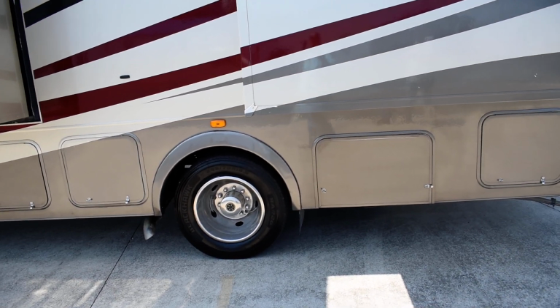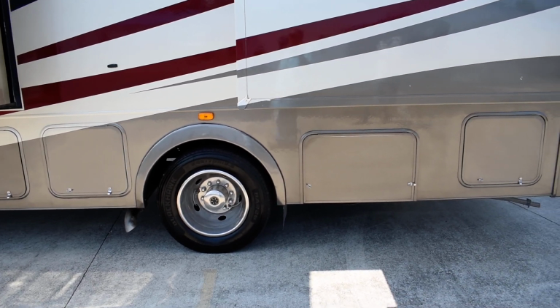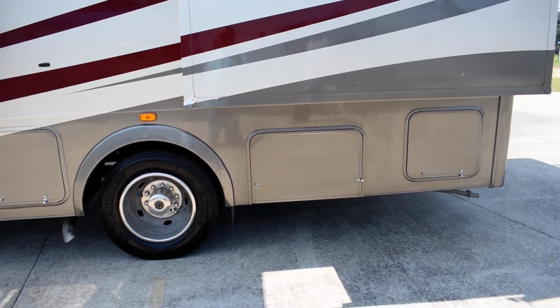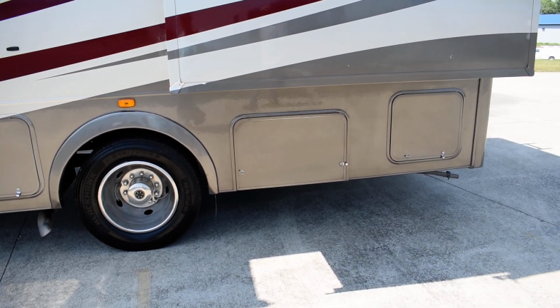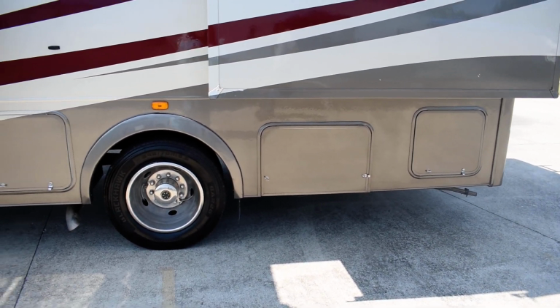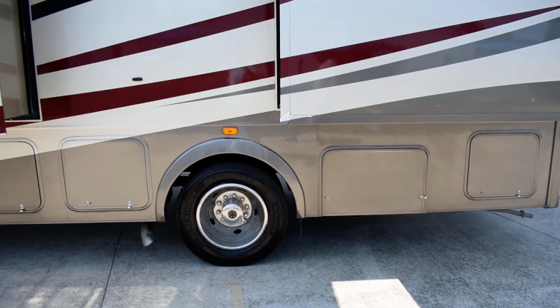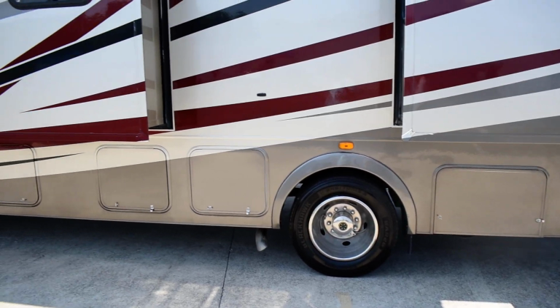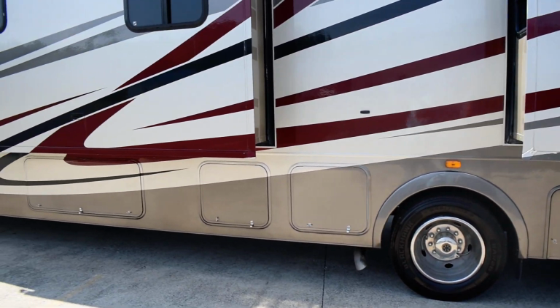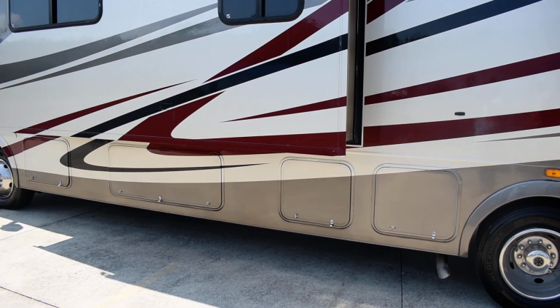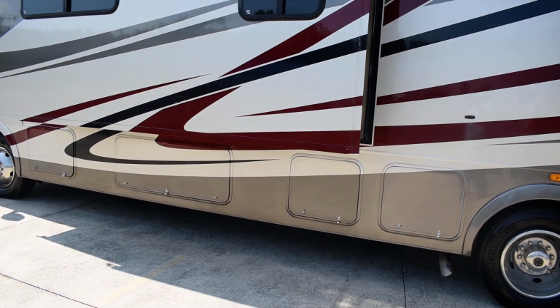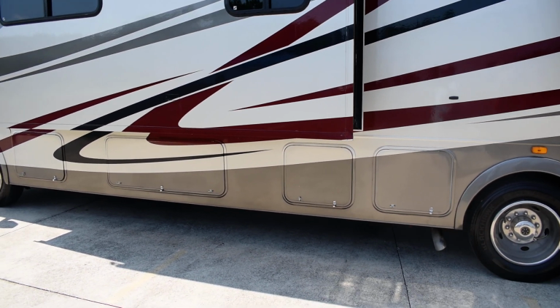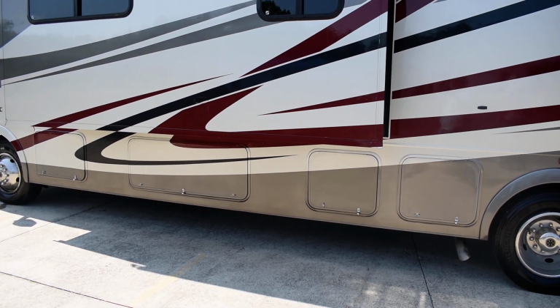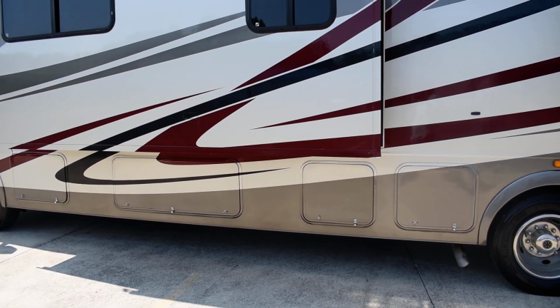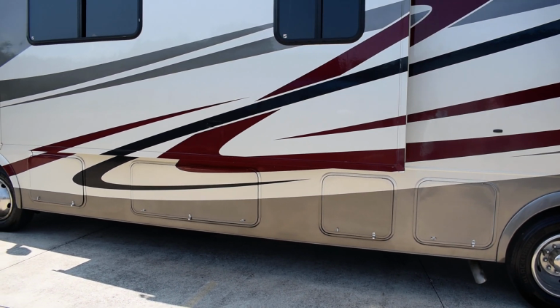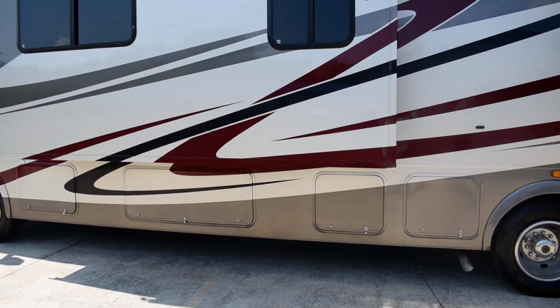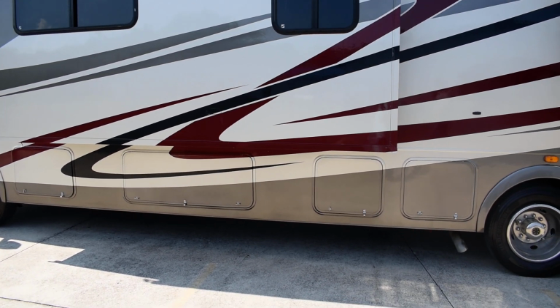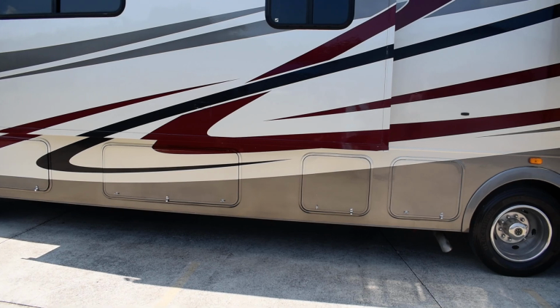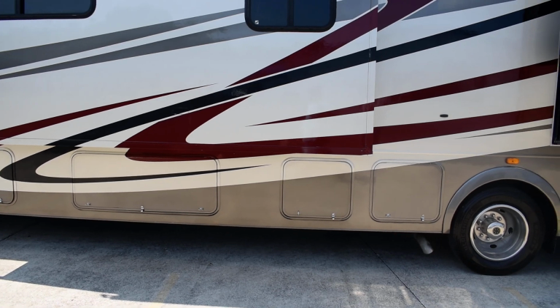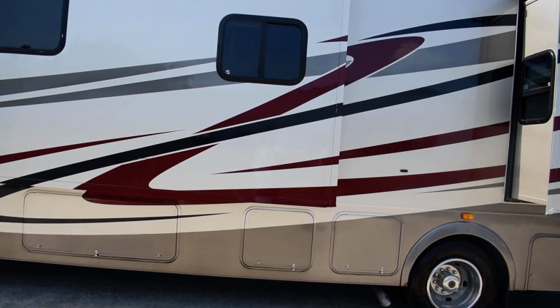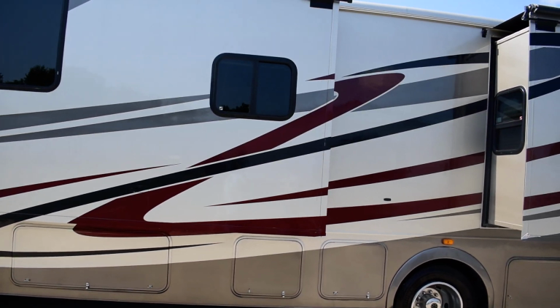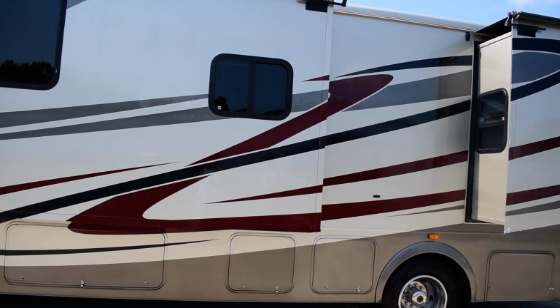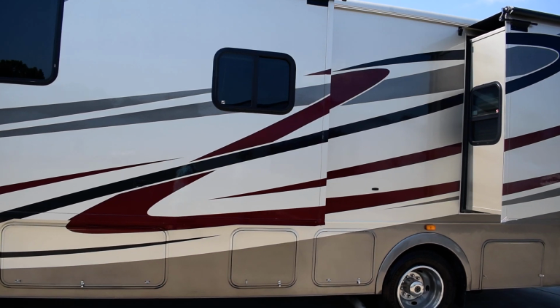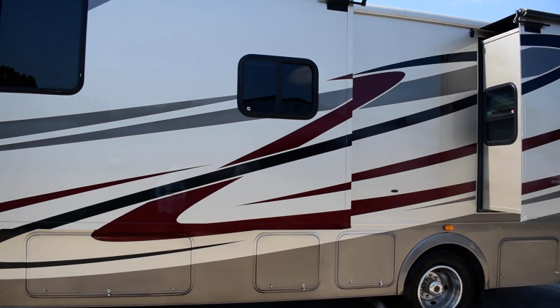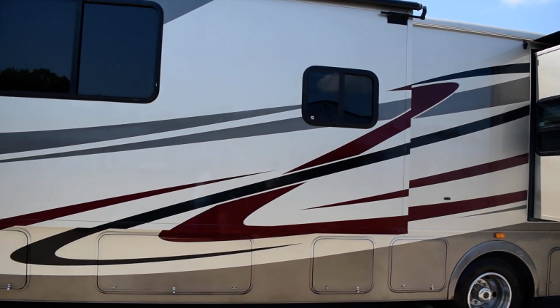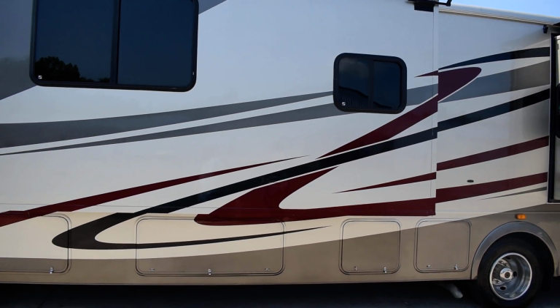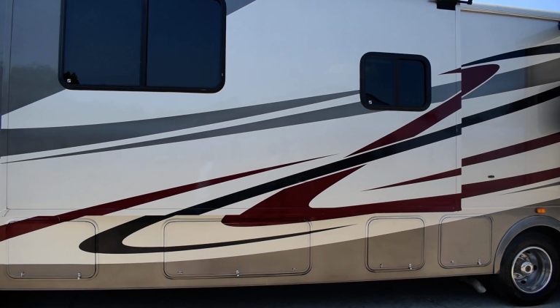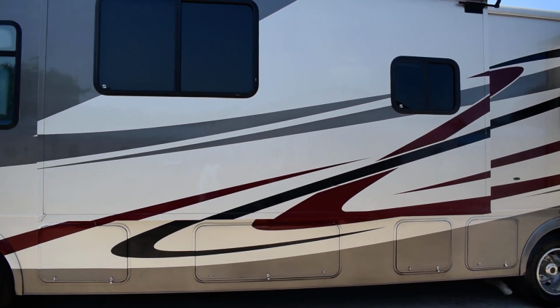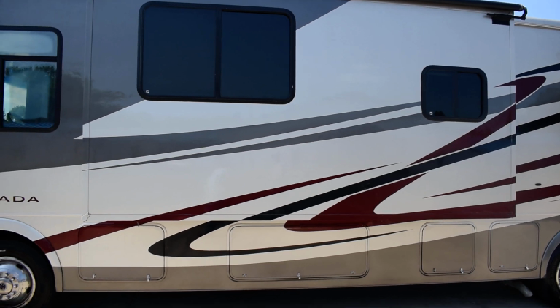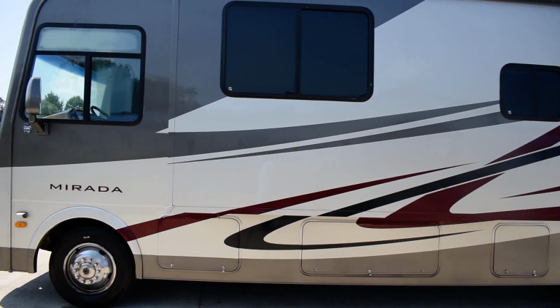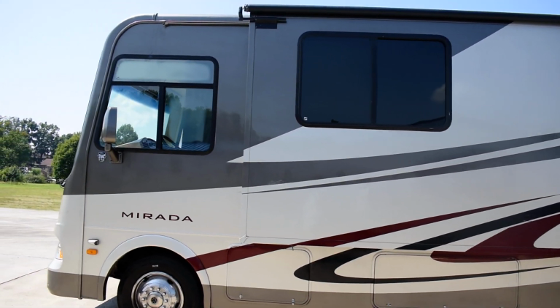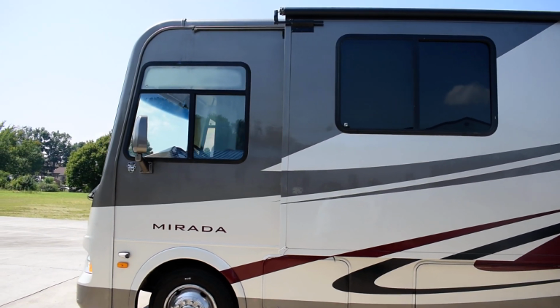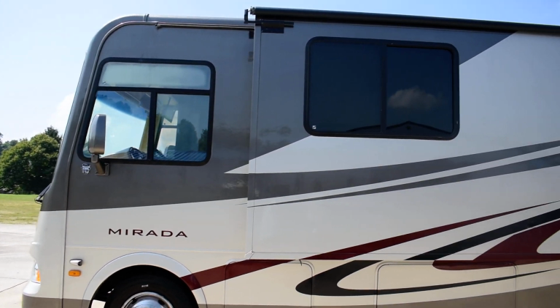Got the Onan 5500 quiet generator burning right along and it's running both air conditioners — this motorhome has two ACs. And I love that paint; that is a beautiful, beautiful home.